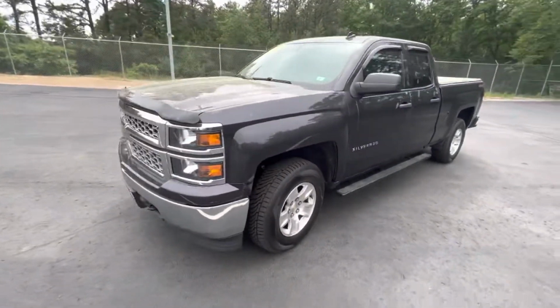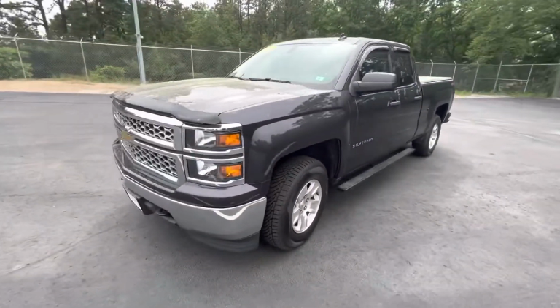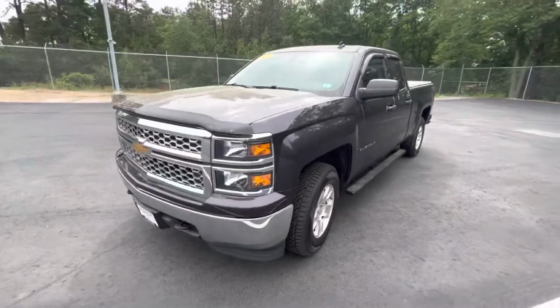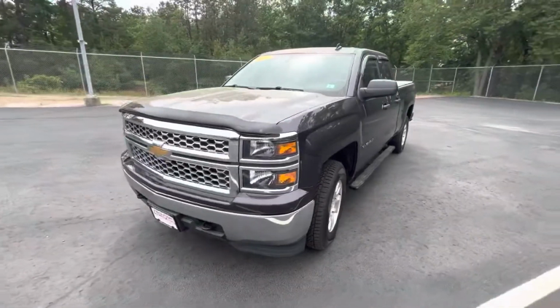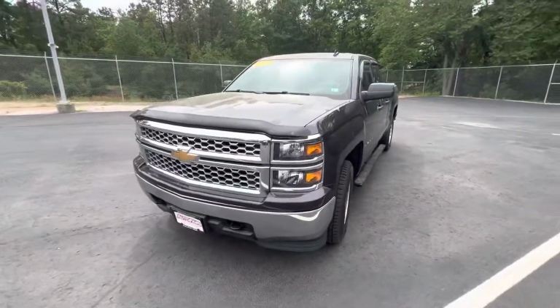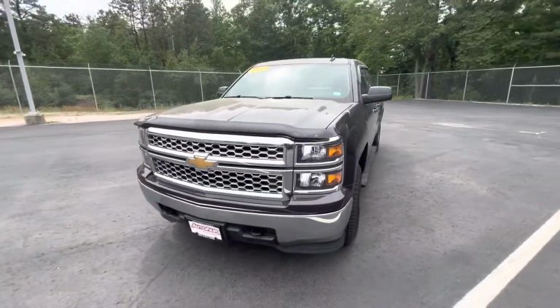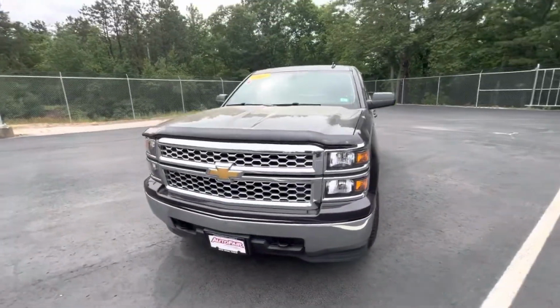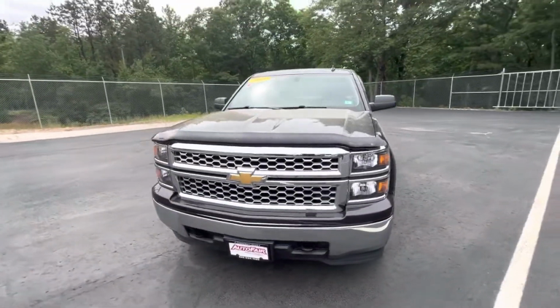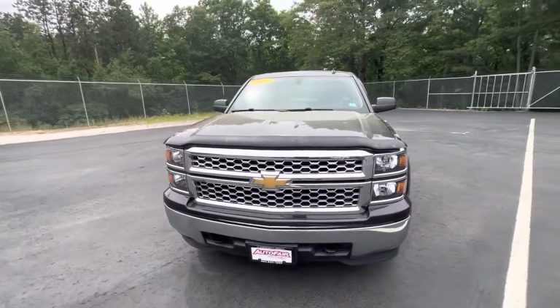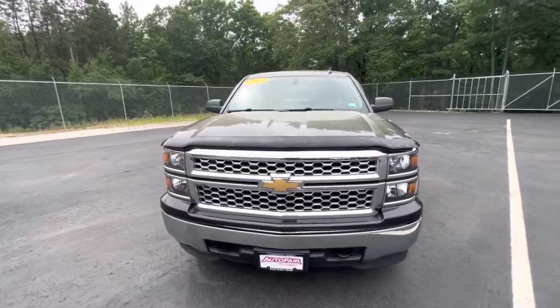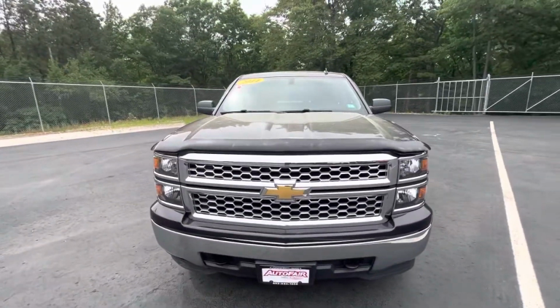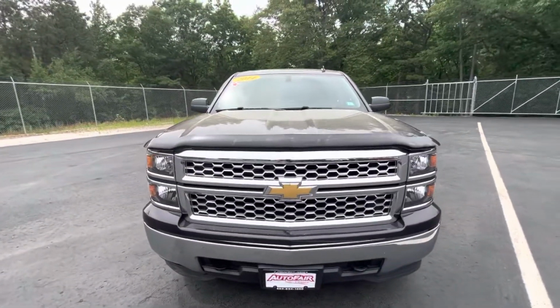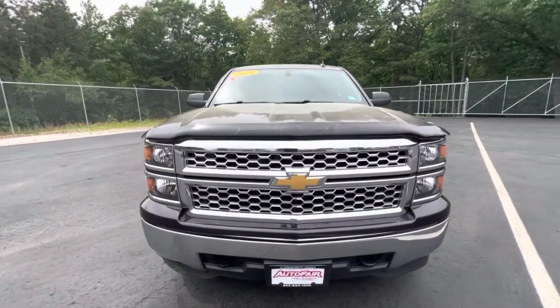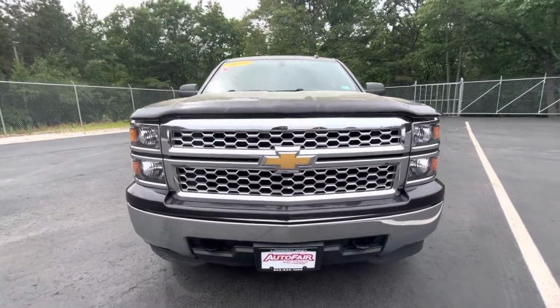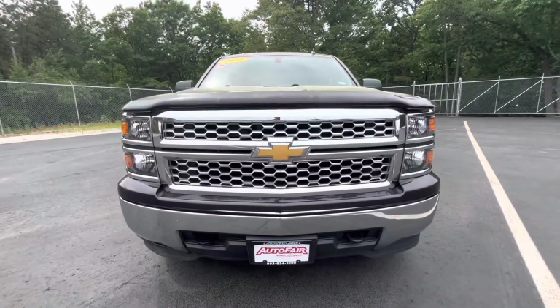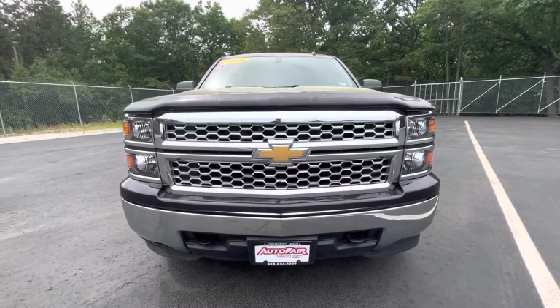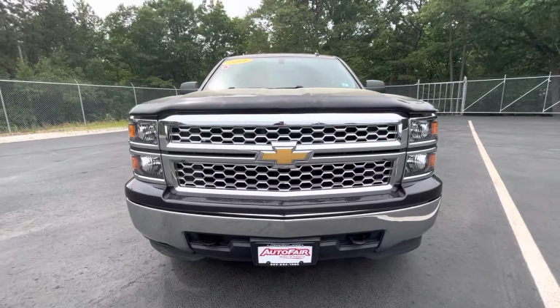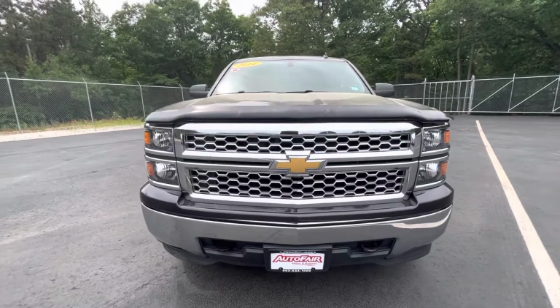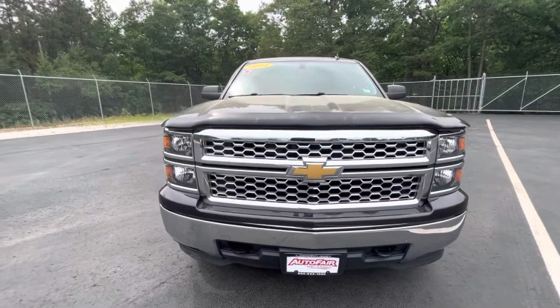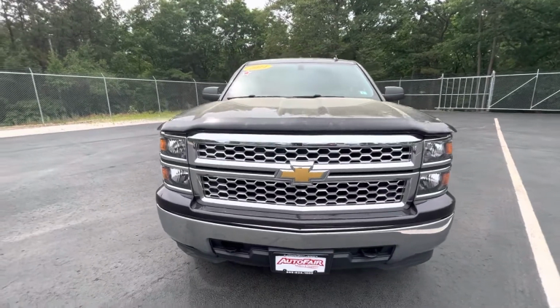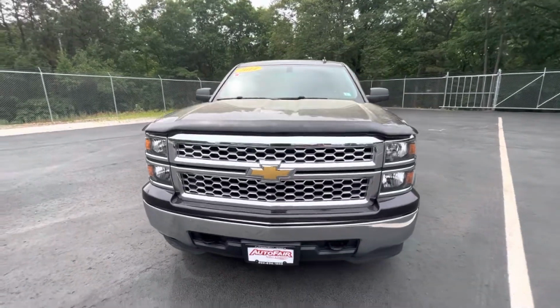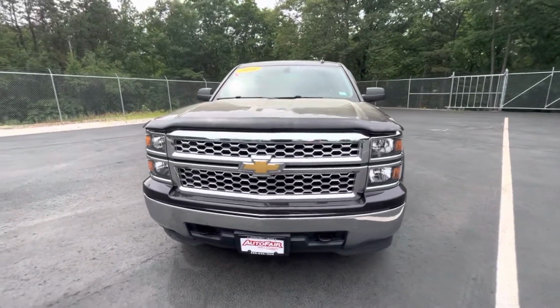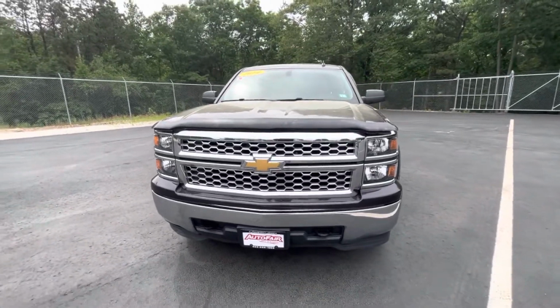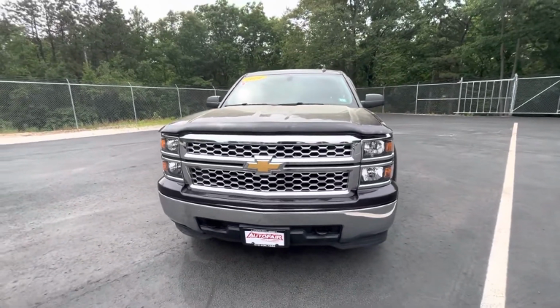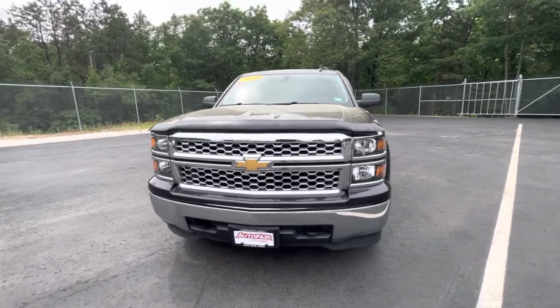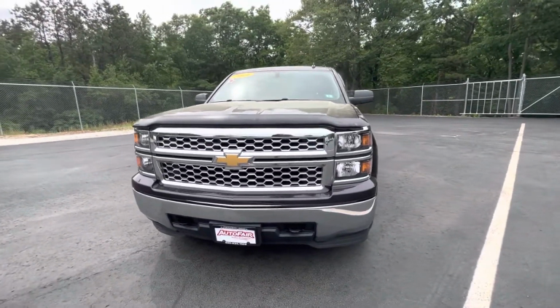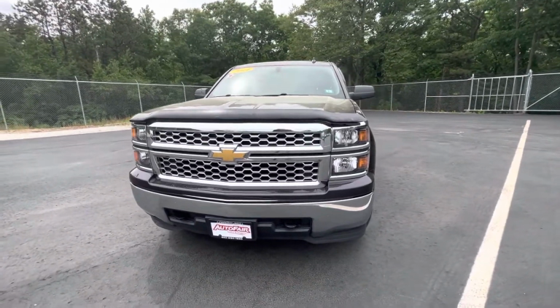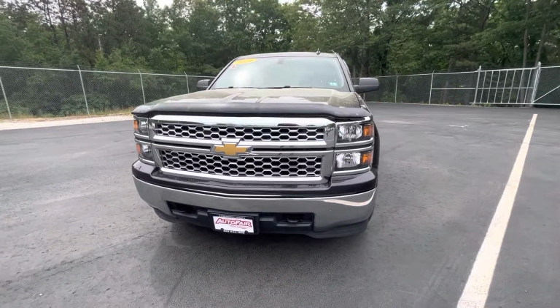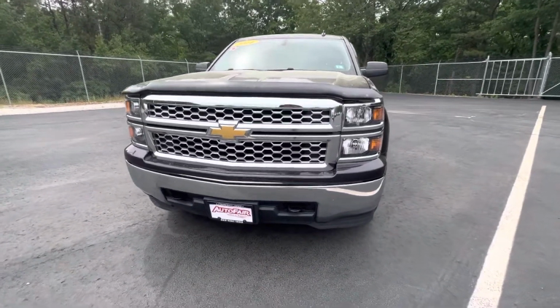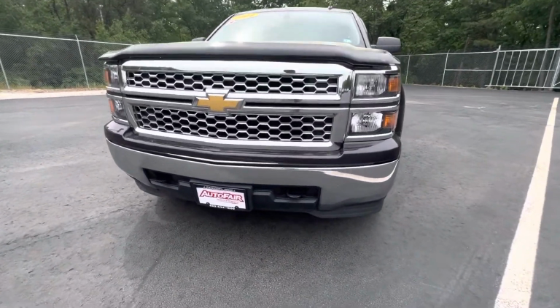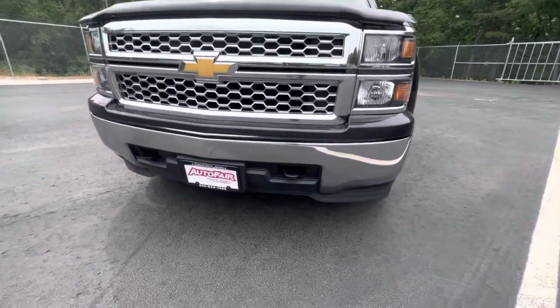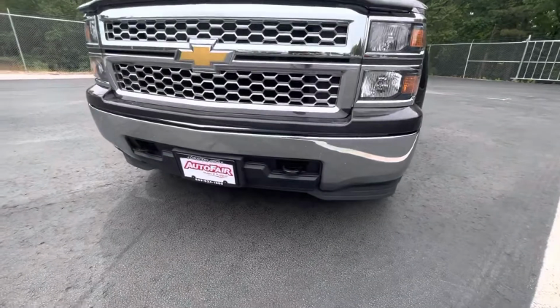Starting from the front — got the nice shiny grille, obviously got the Chevy badge, halogen headlights, and a nice shiny bumper.